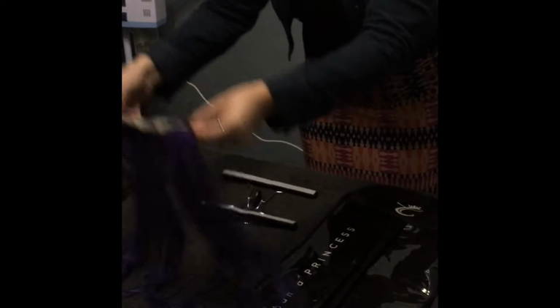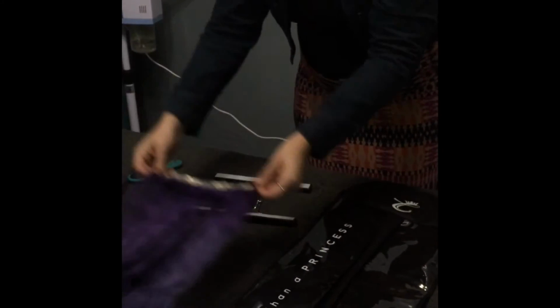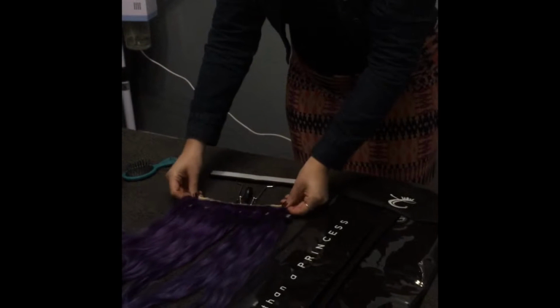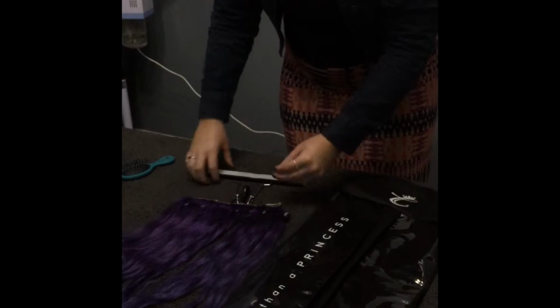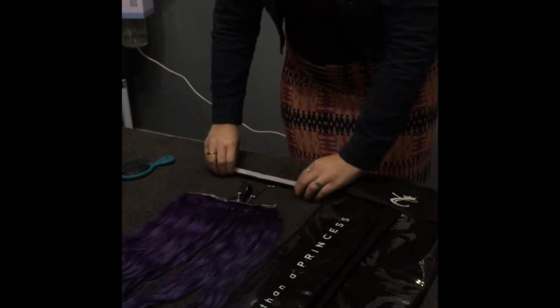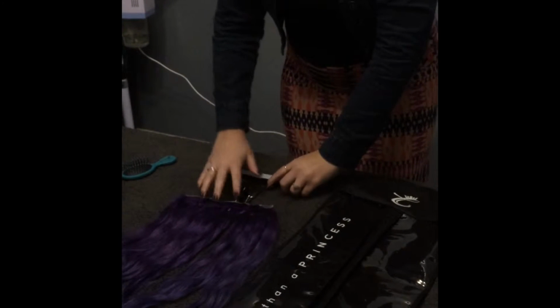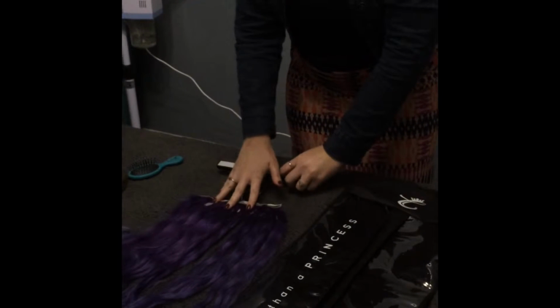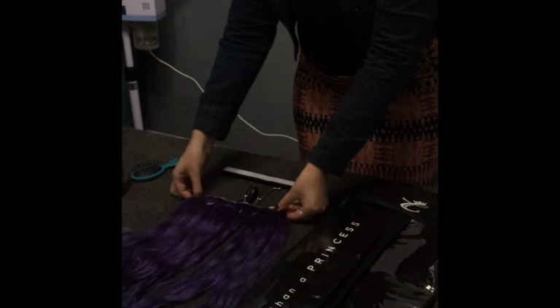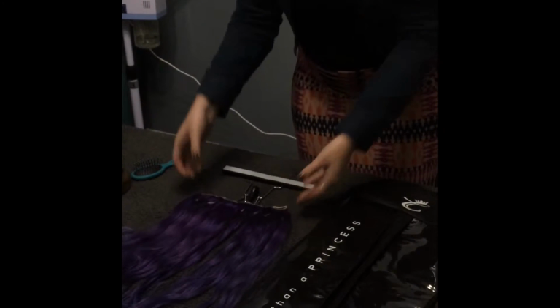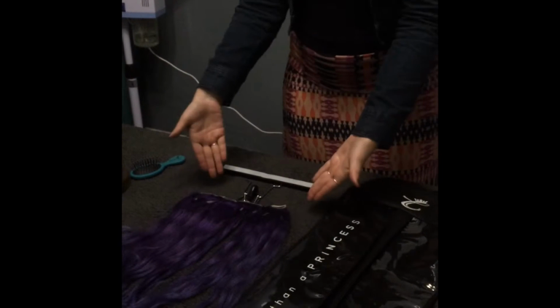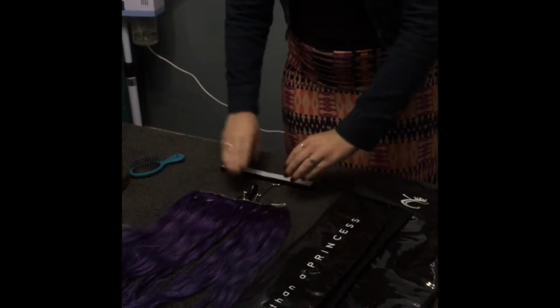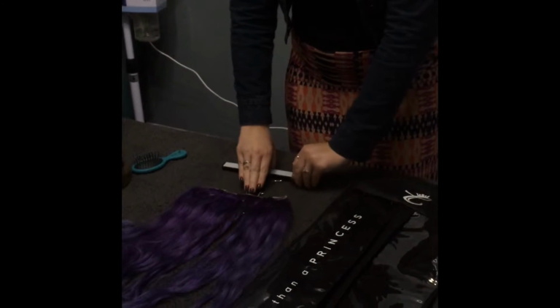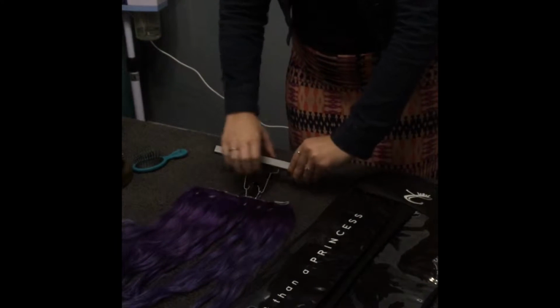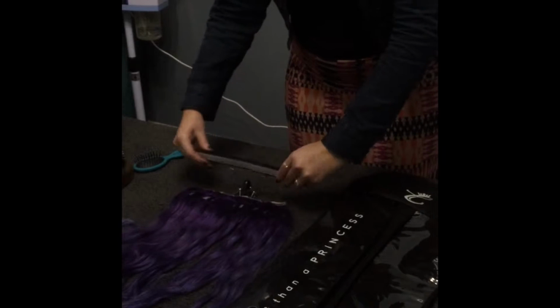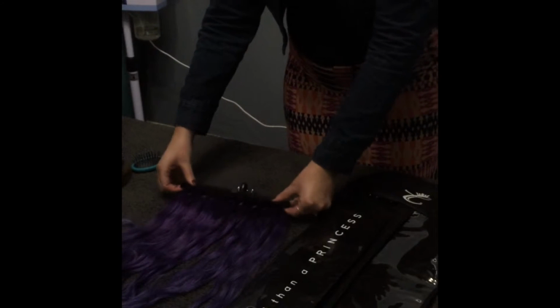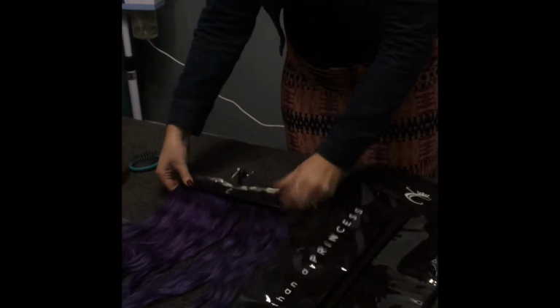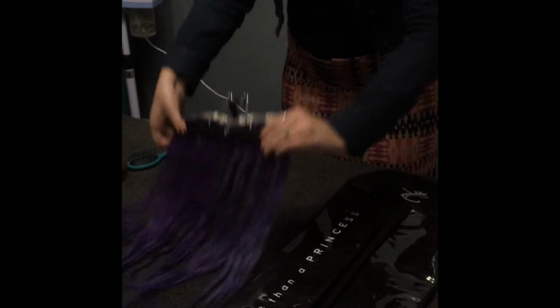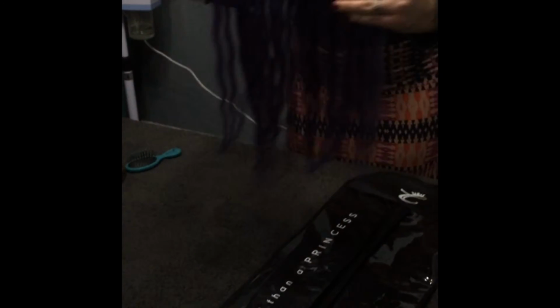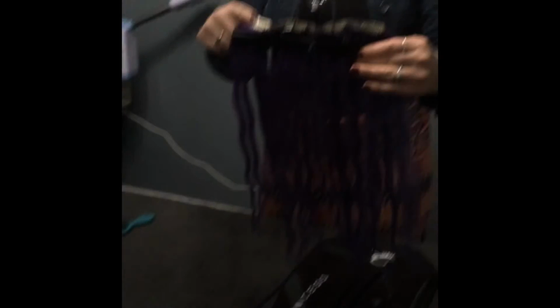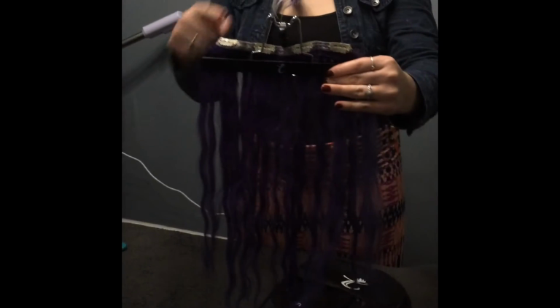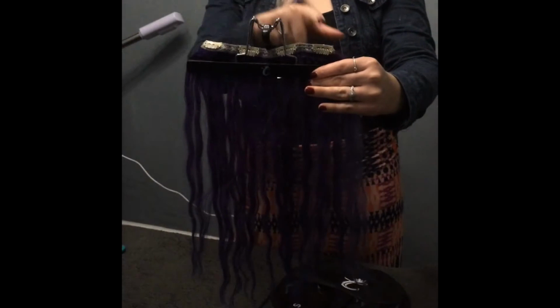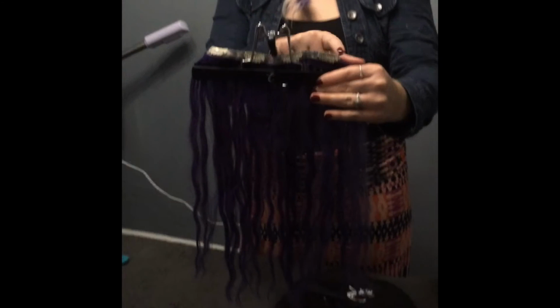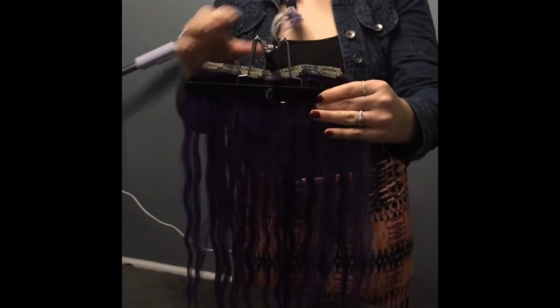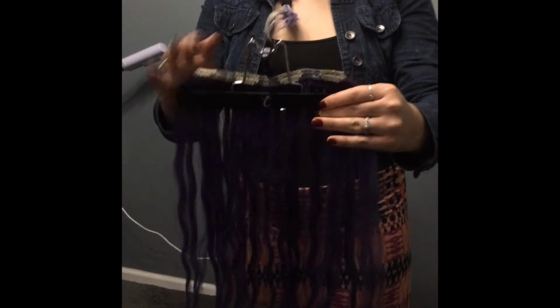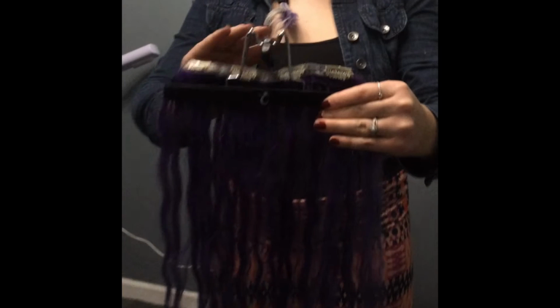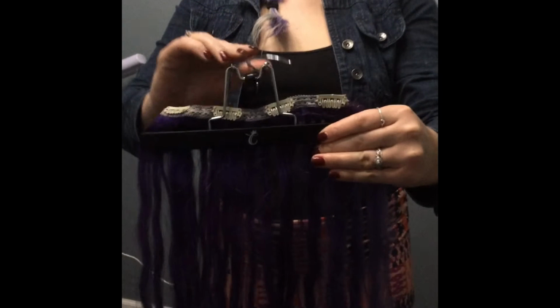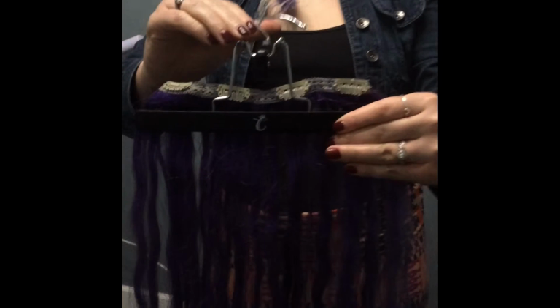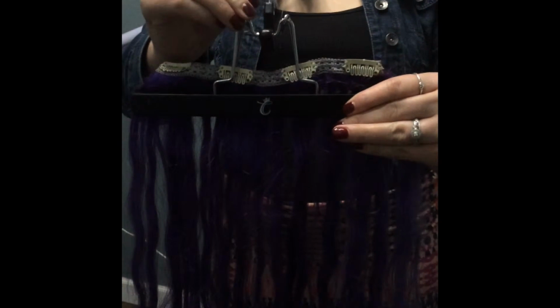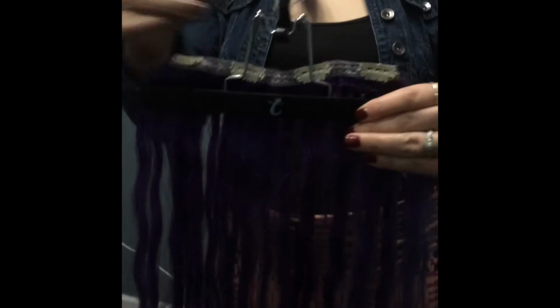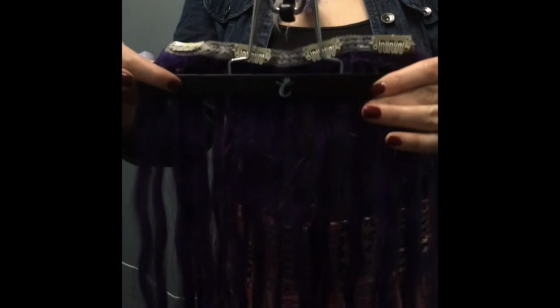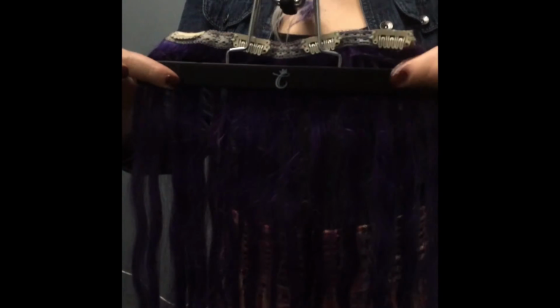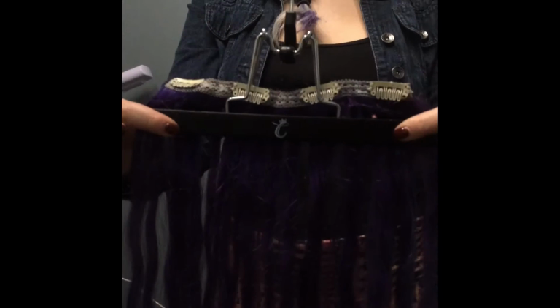To open the hanger, all you have to do is pull back on the top part of it. This releases it, allowing you to put your hair extensions in it. You want to make sure that your clips are above the wooden part of the hanger, and this ensures that you do not damage your clips.